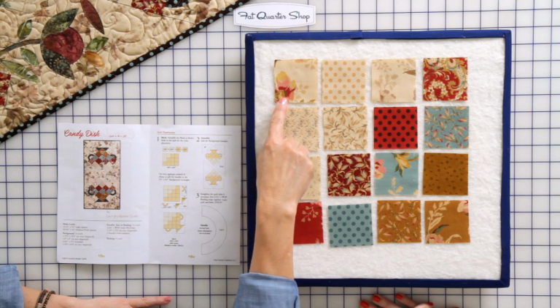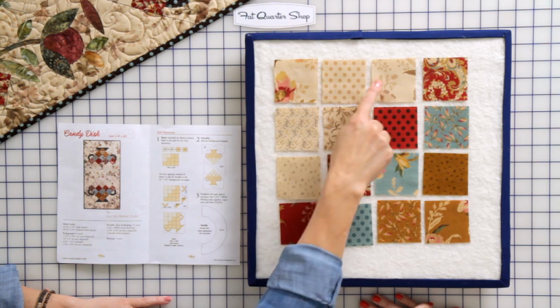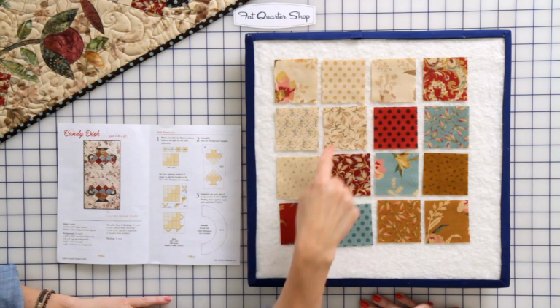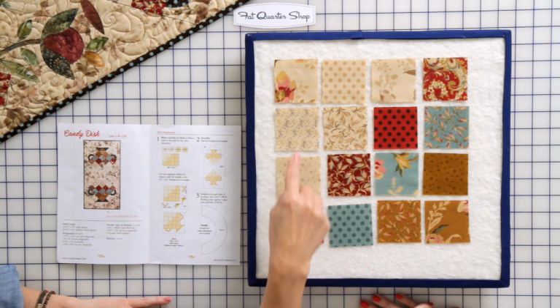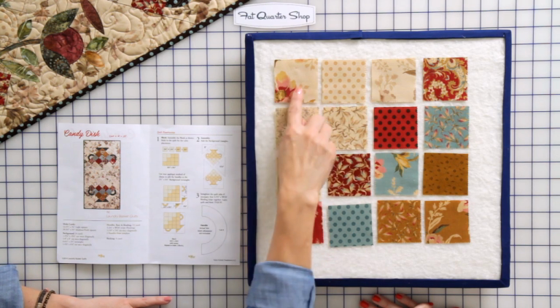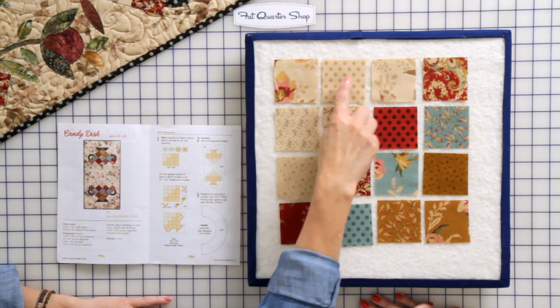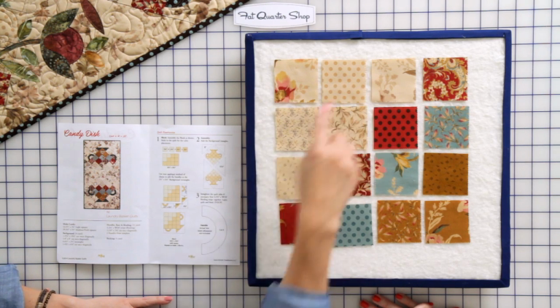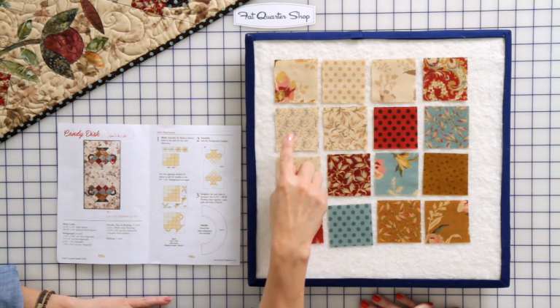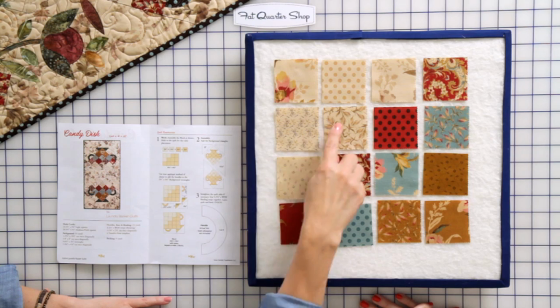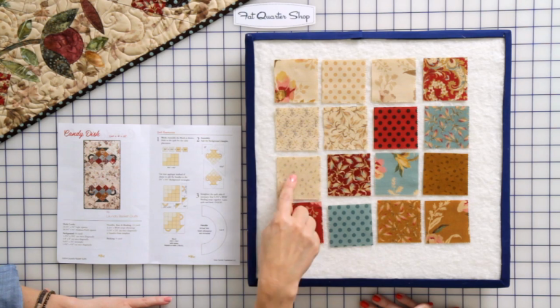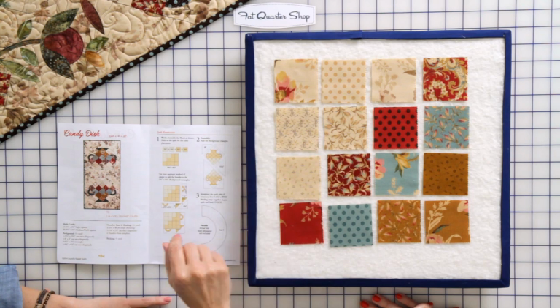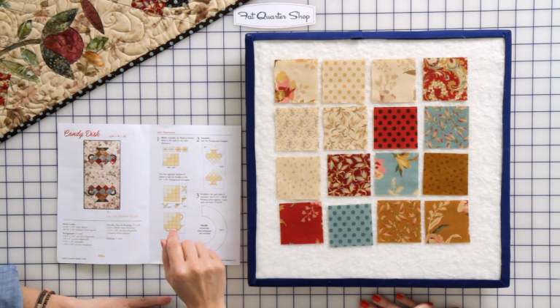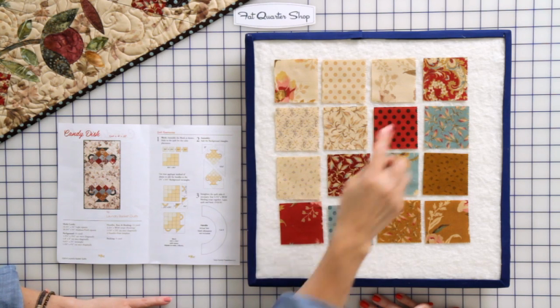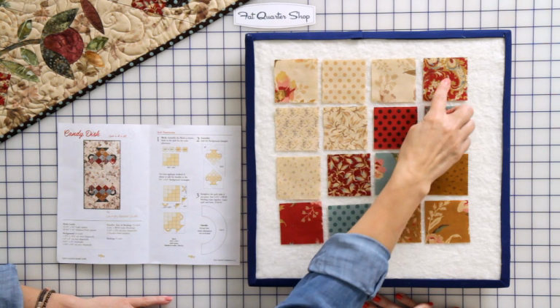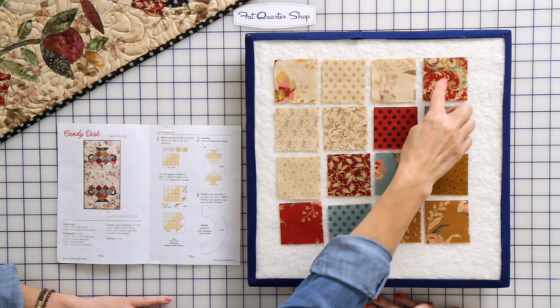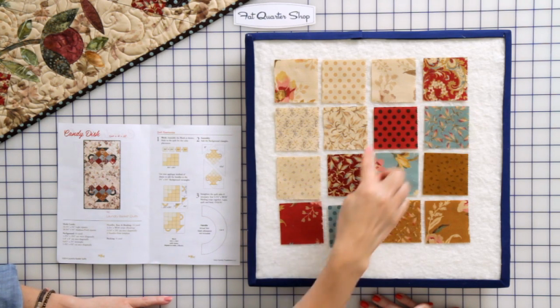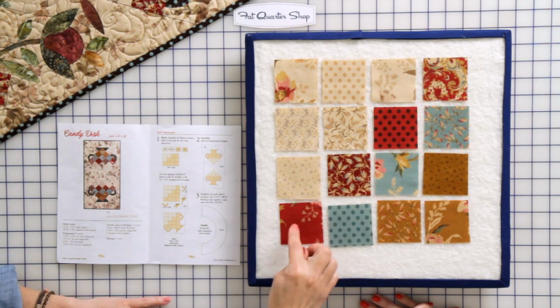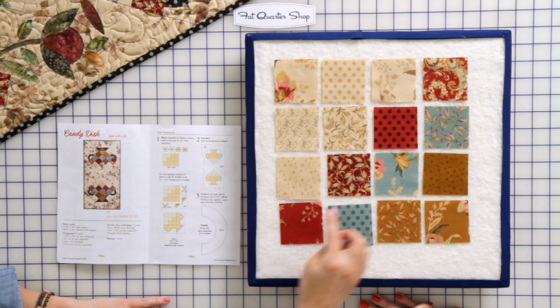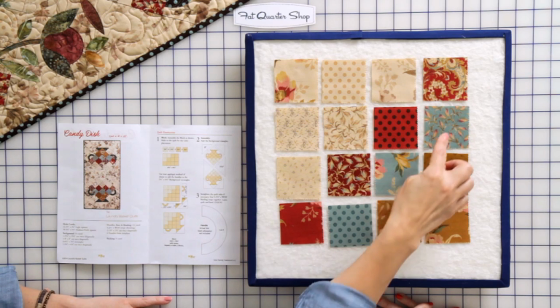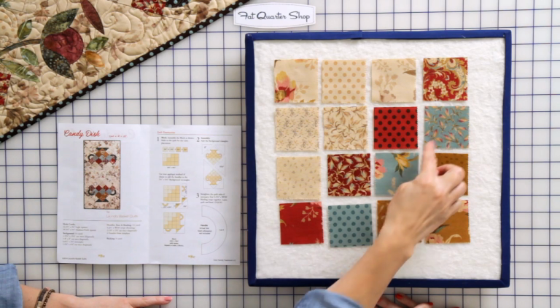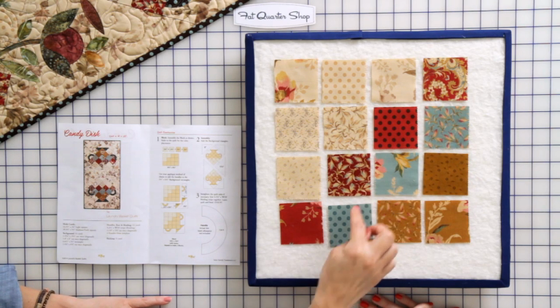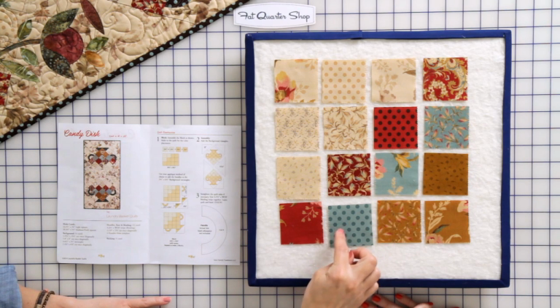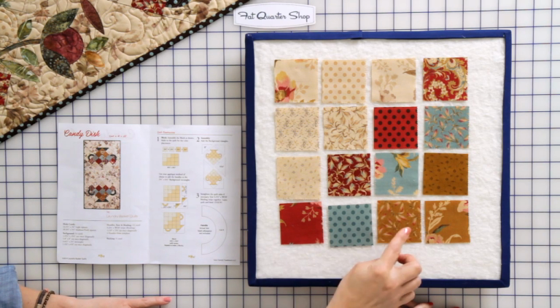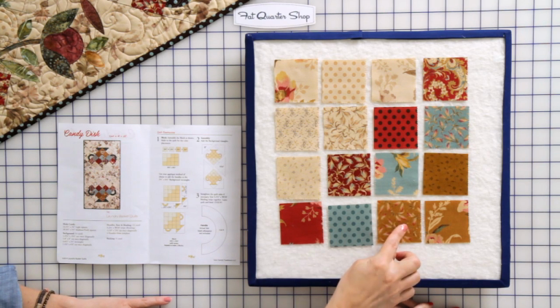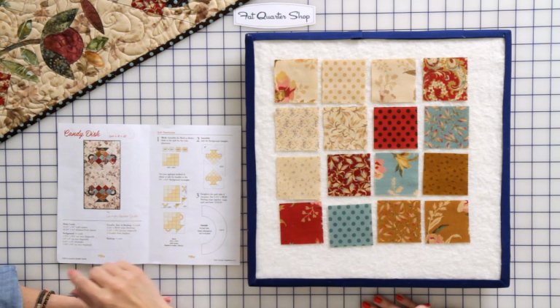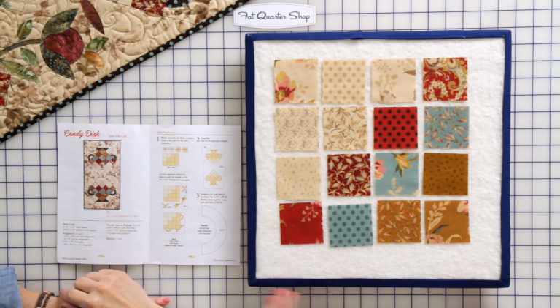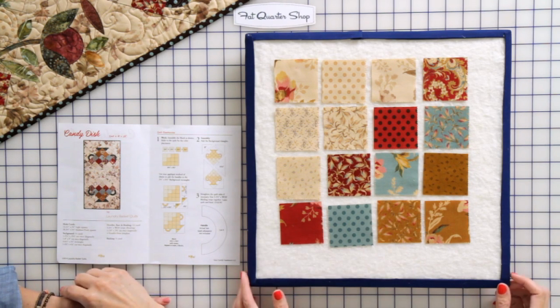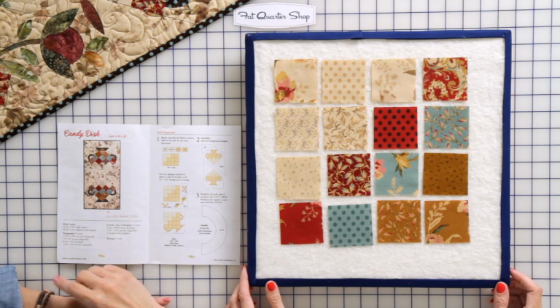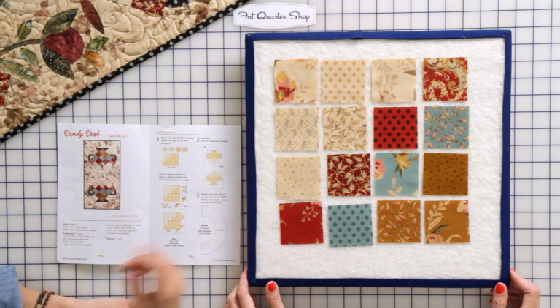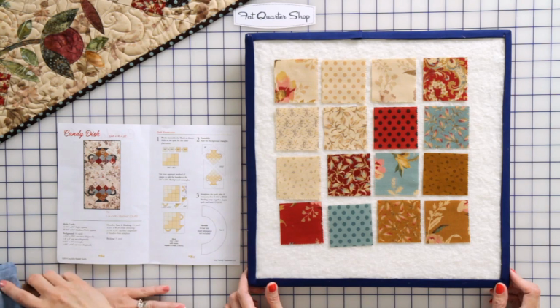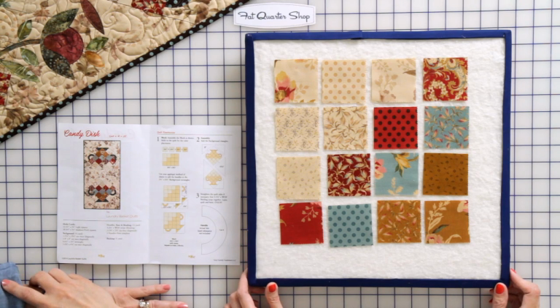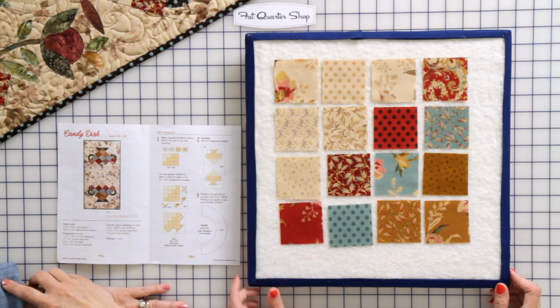There are six lights, then there are four reds. I put three blues and three honey for this particular block.